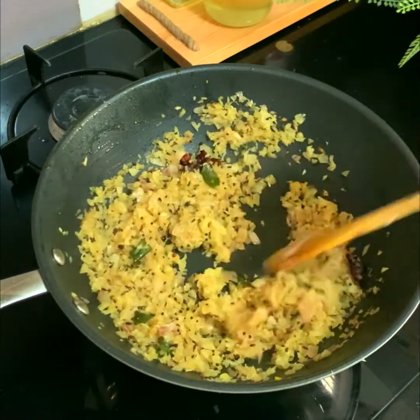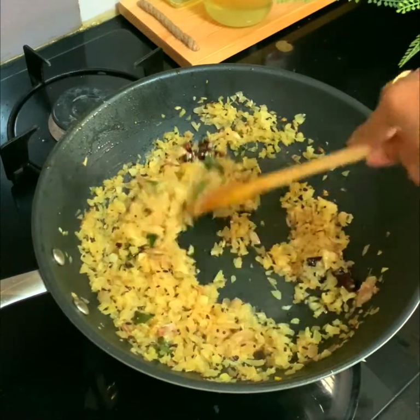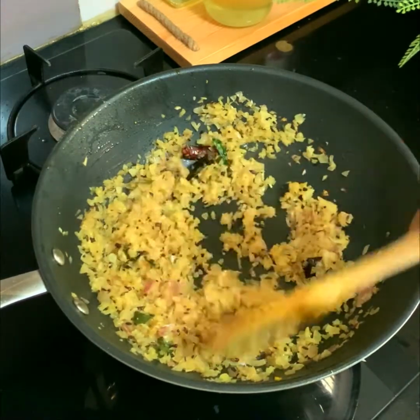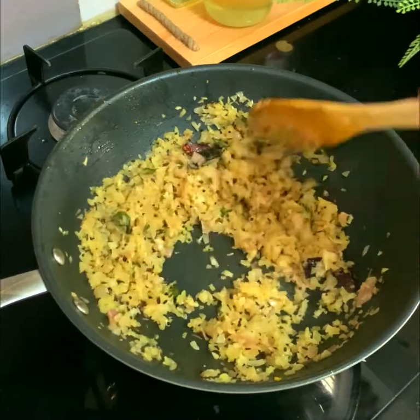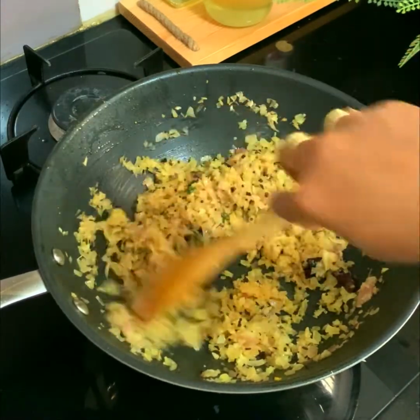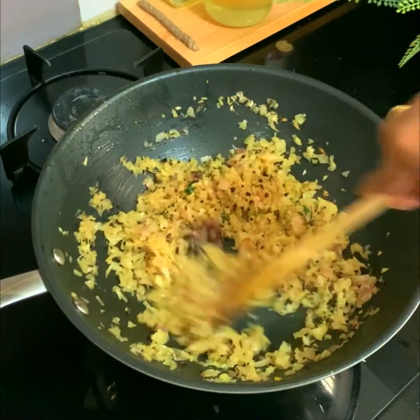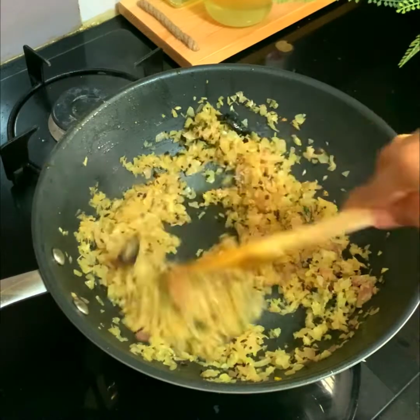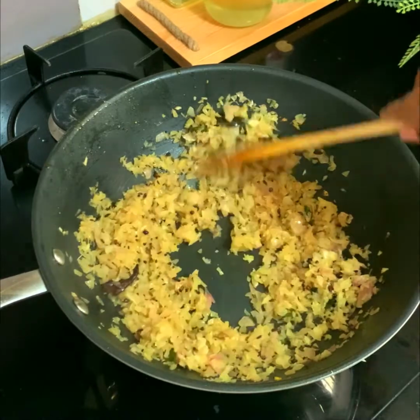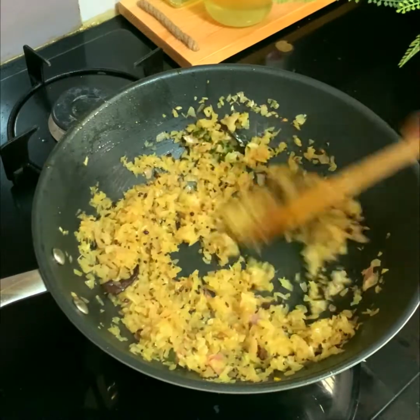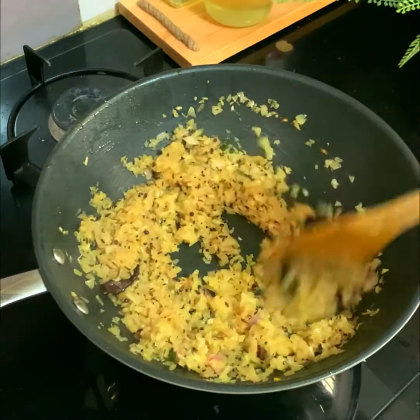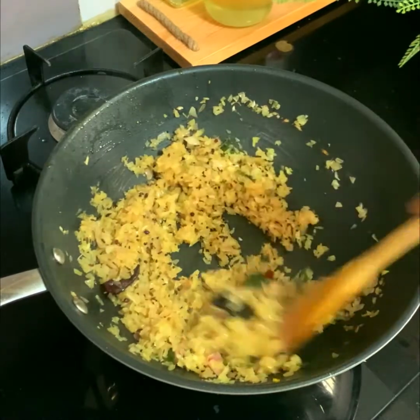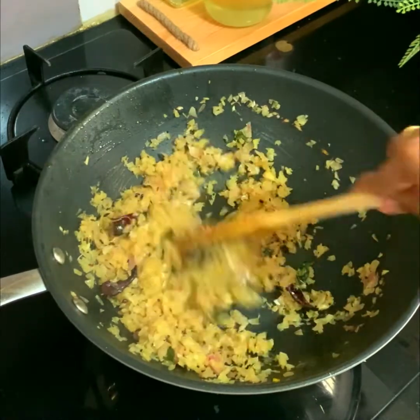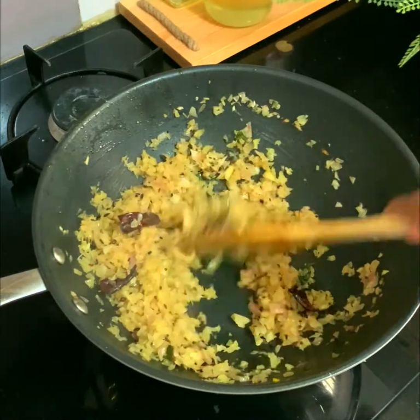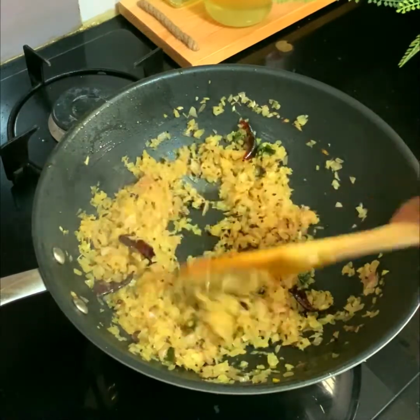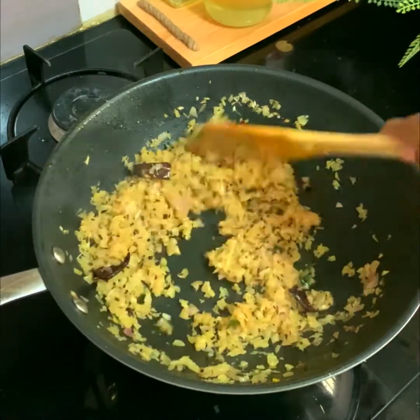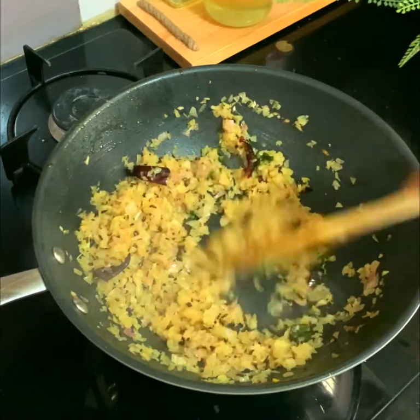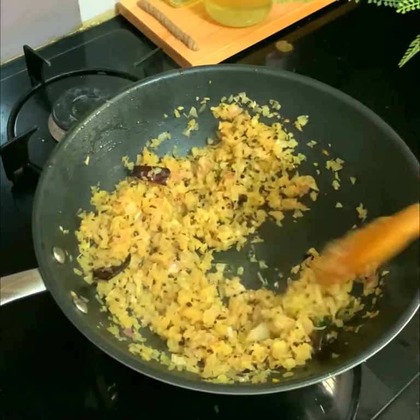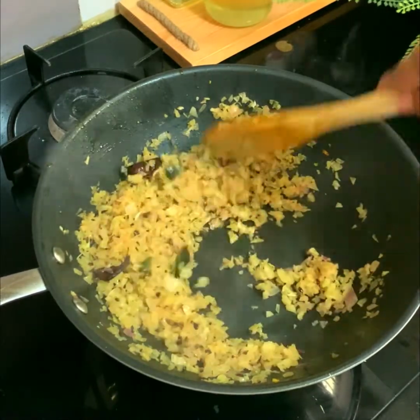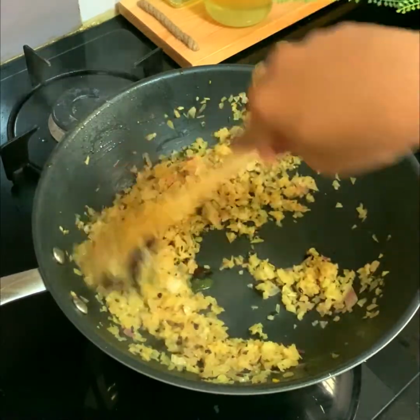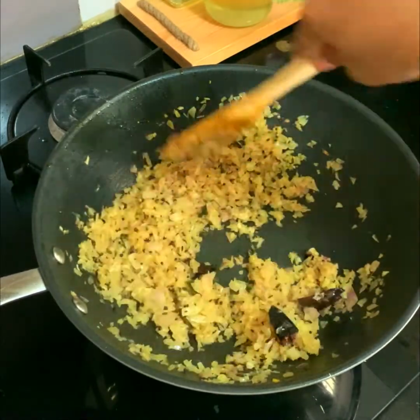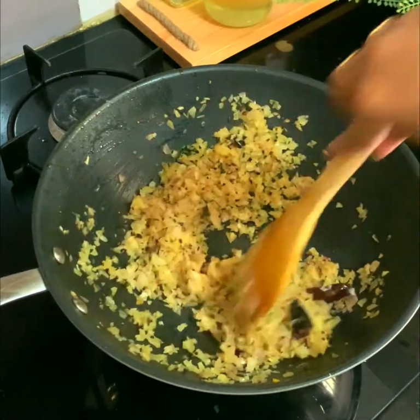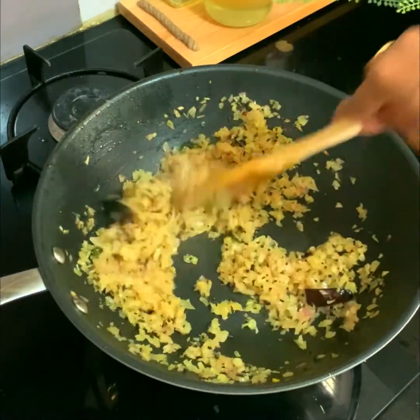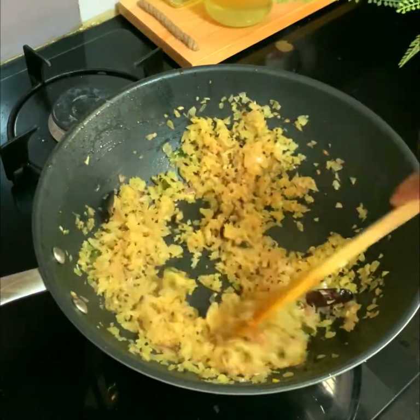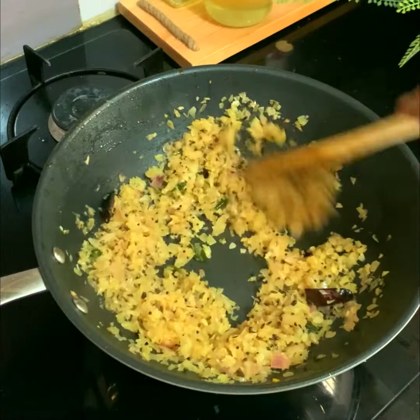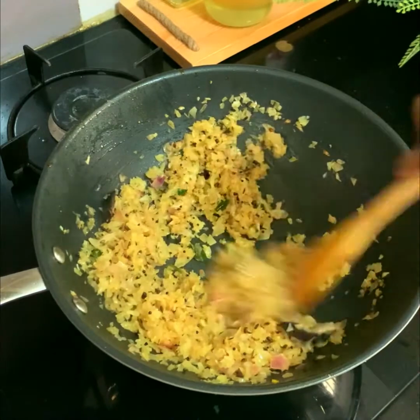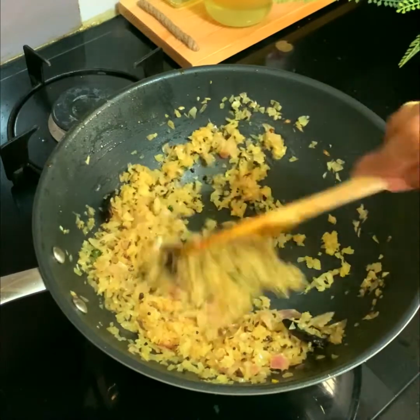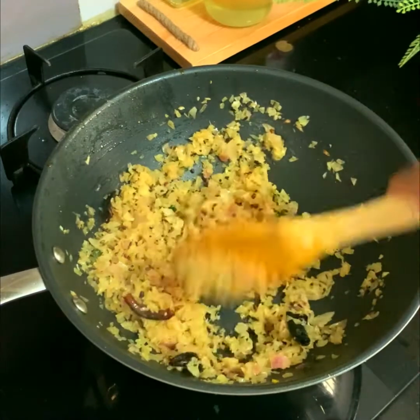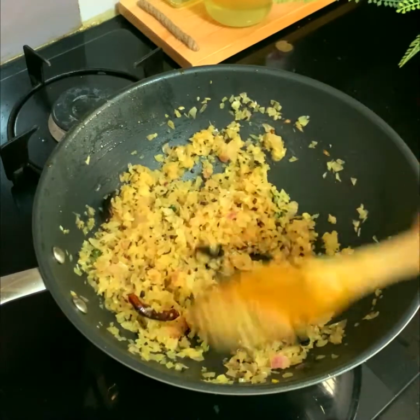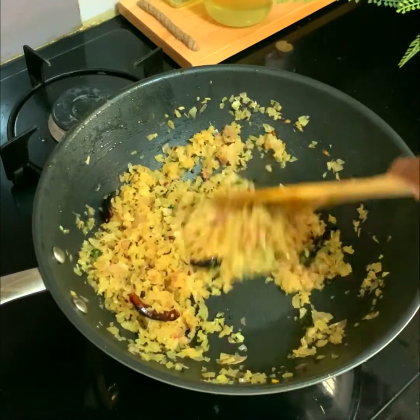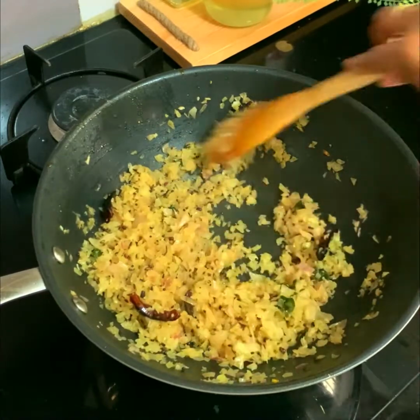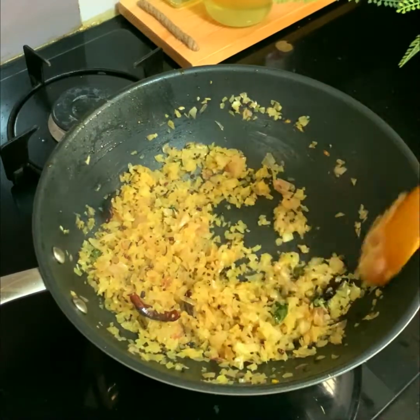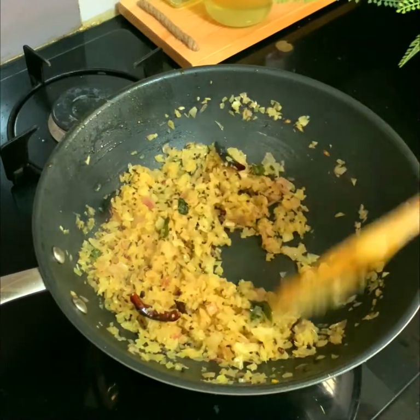Then add two teaspoons of ginger garlic paste, stirring until the raw smell of the ginger garlic goes away.